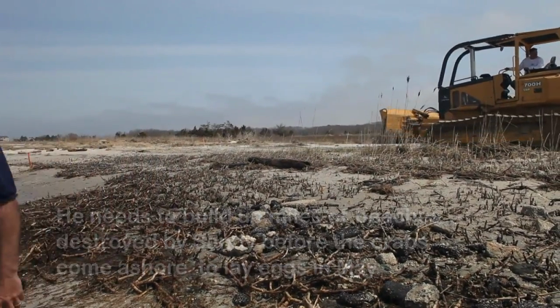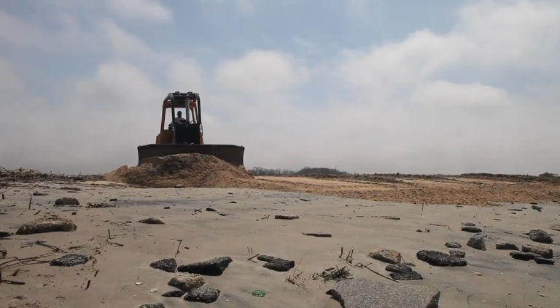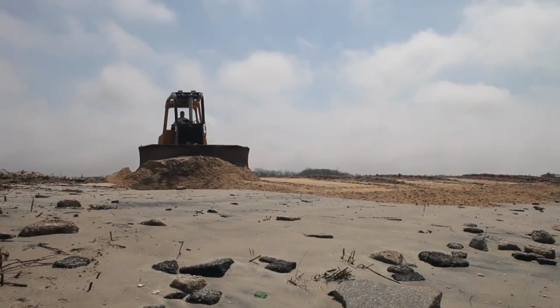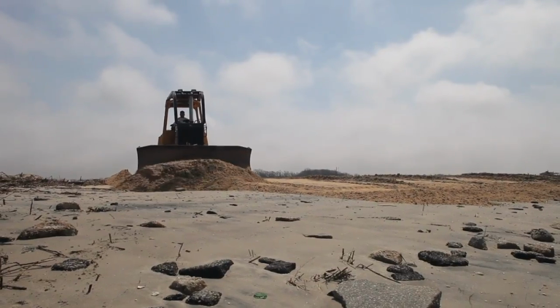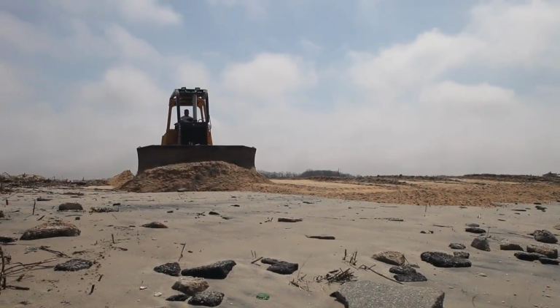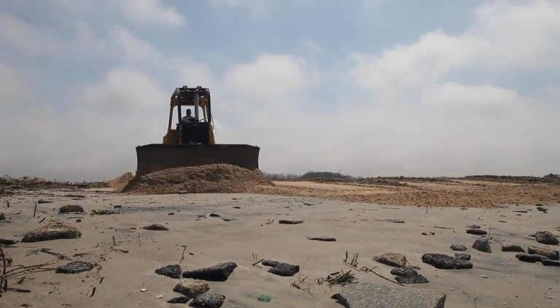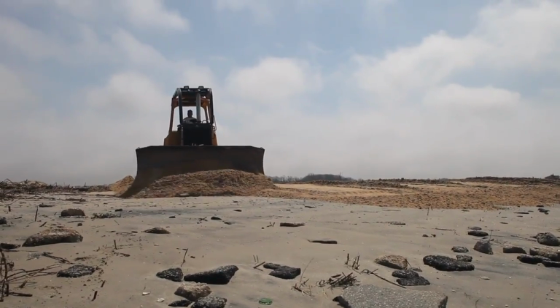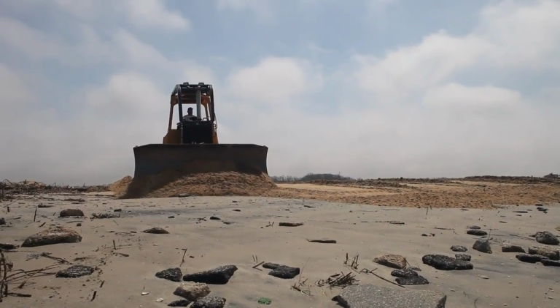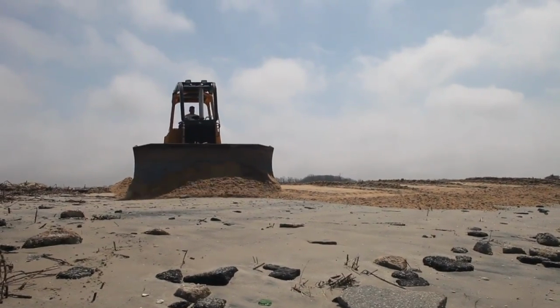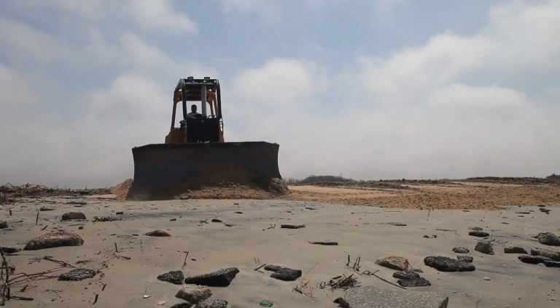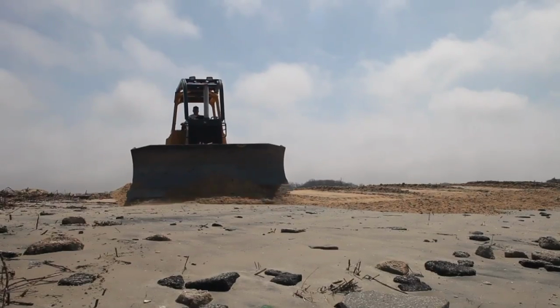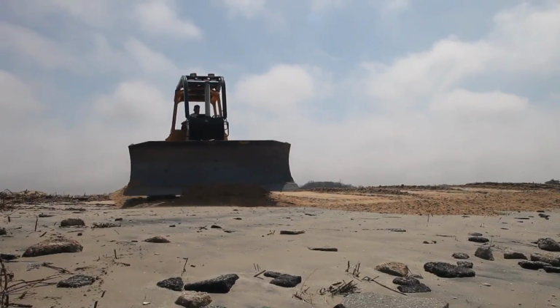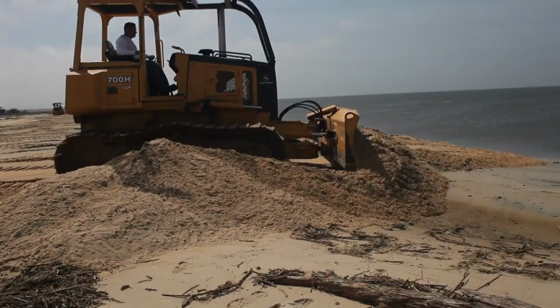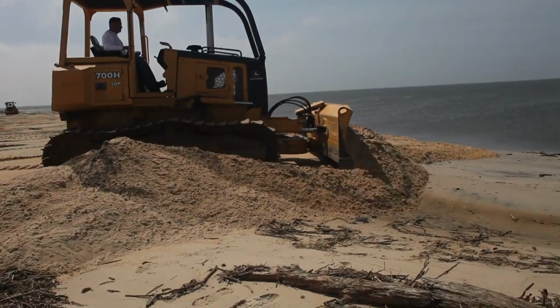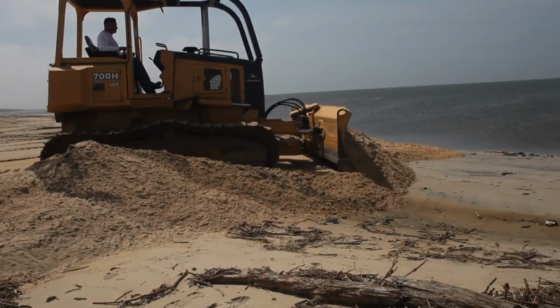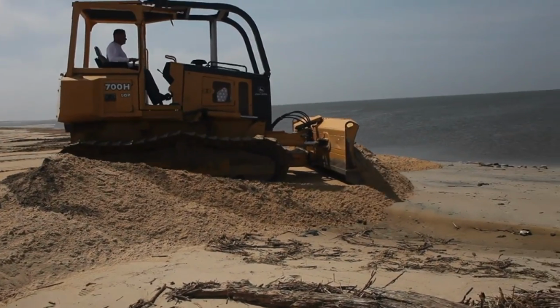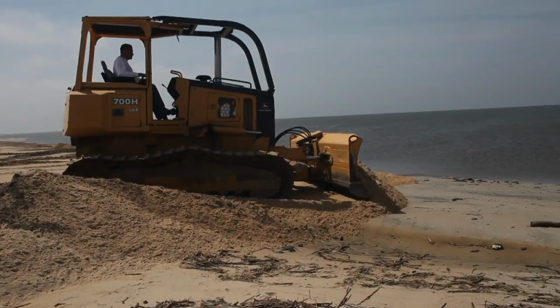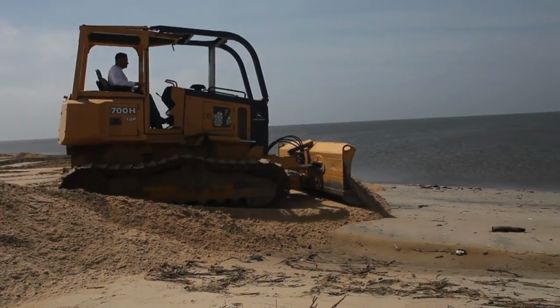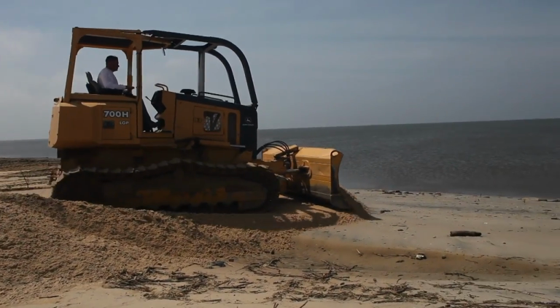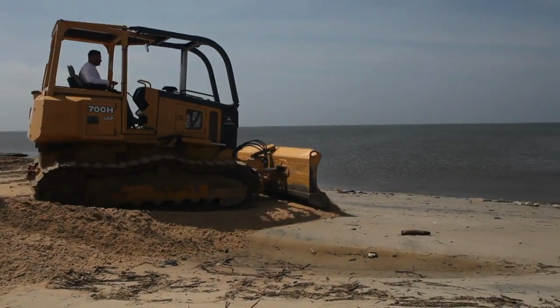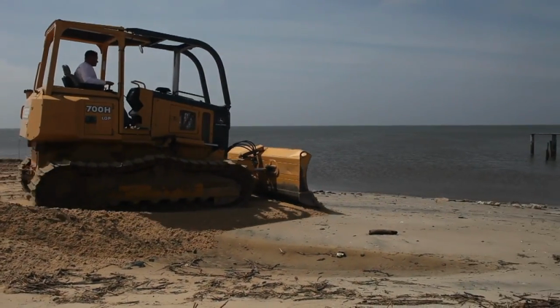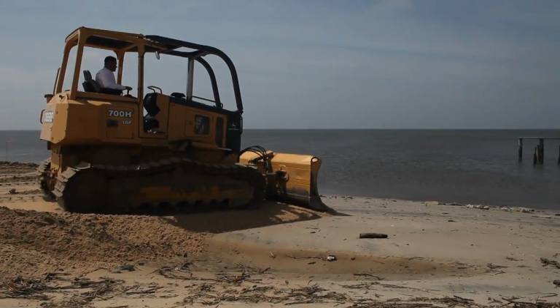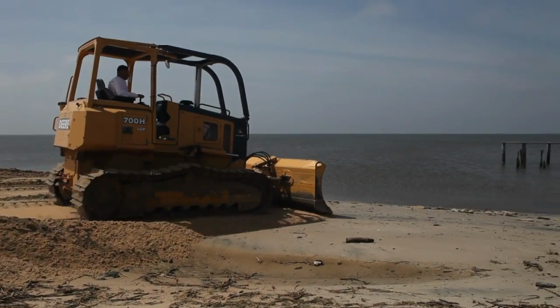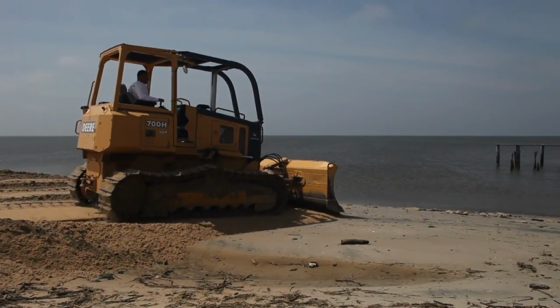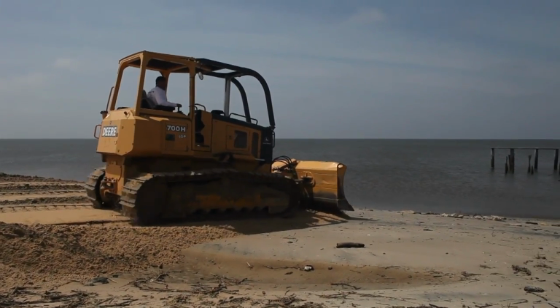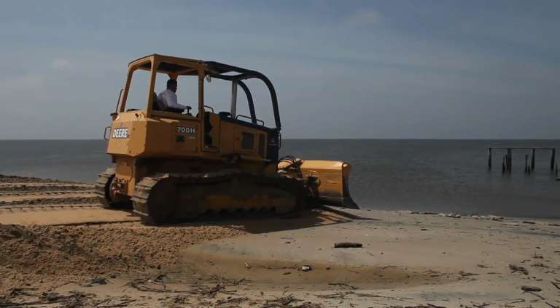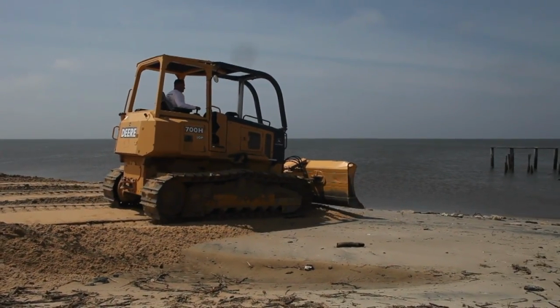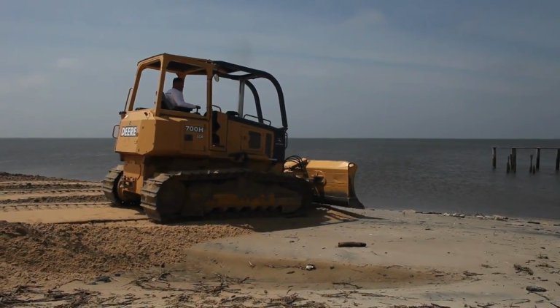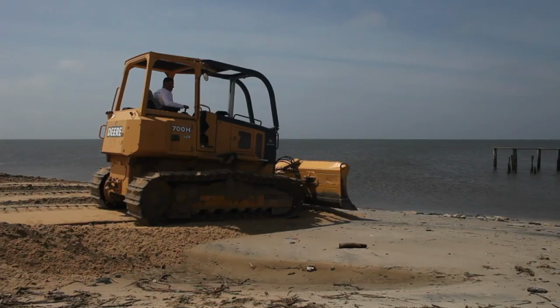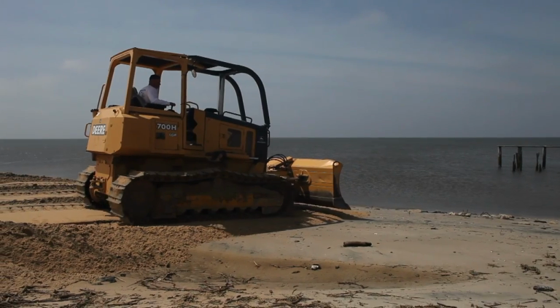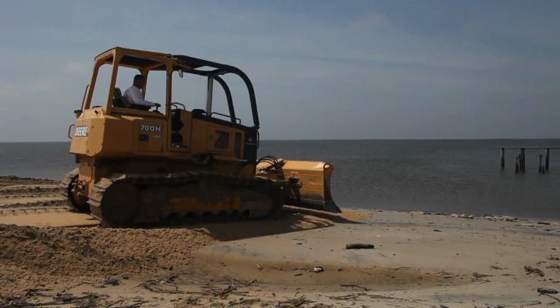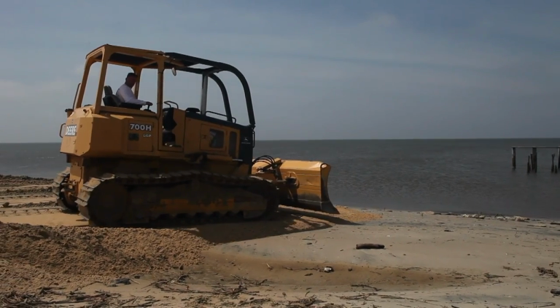This process normally takes two years, but we only had about two months. So if we were going to put sand back on the beach before the crabs started spawning.